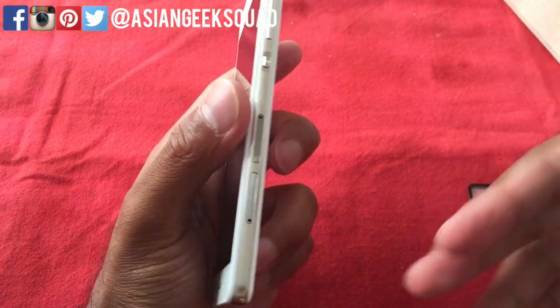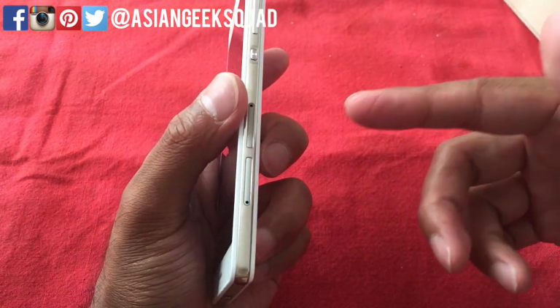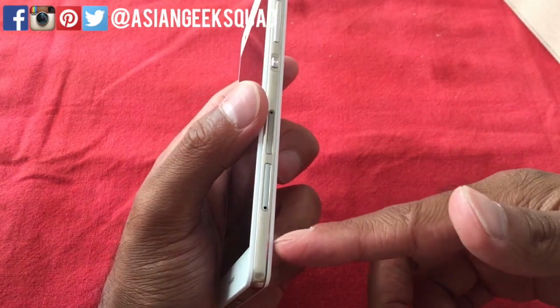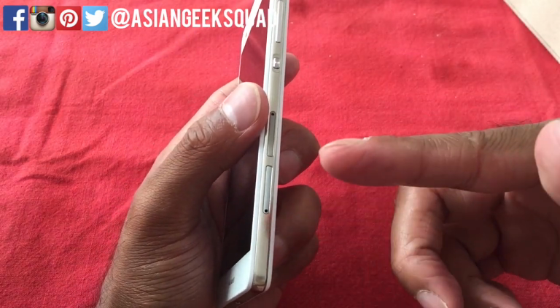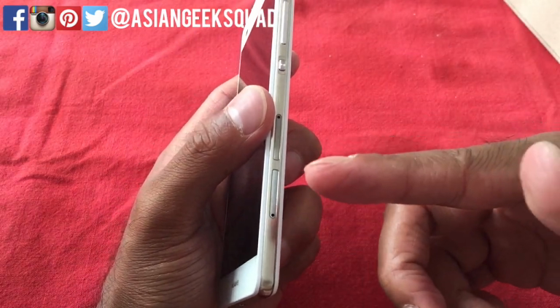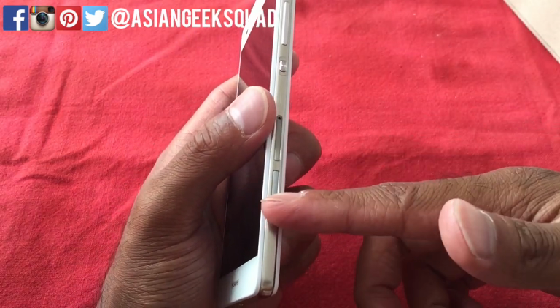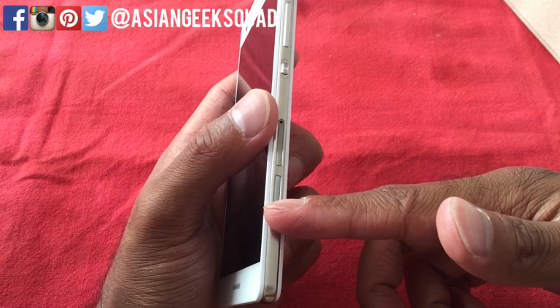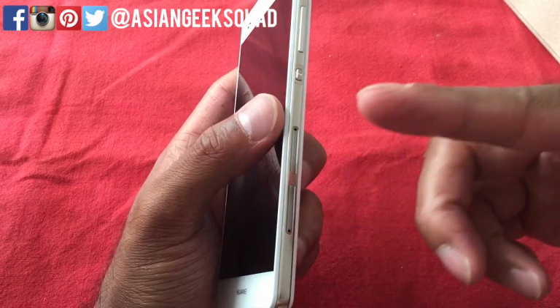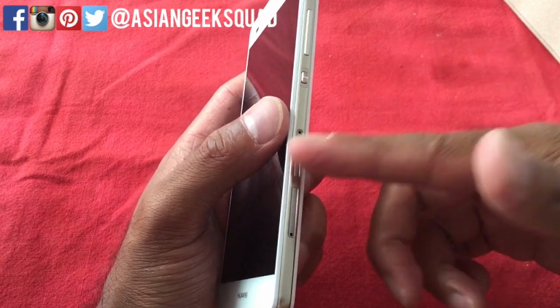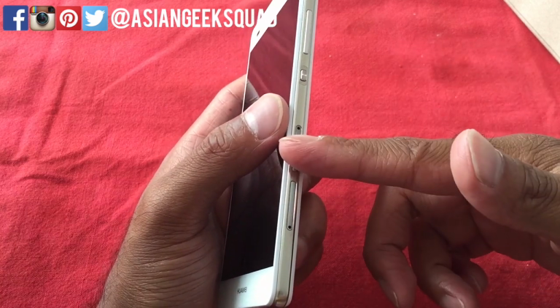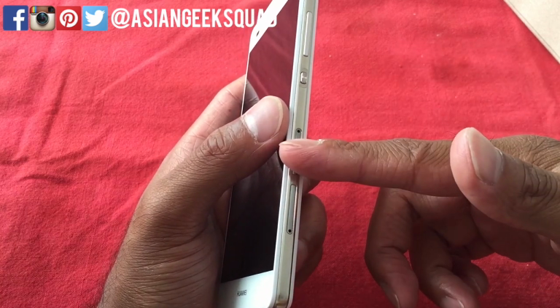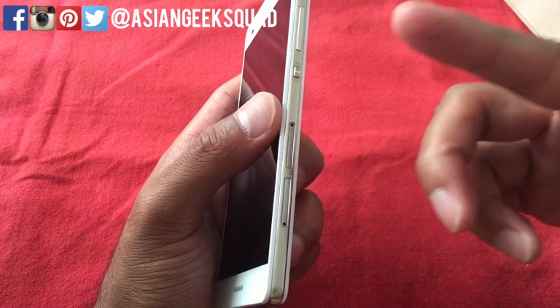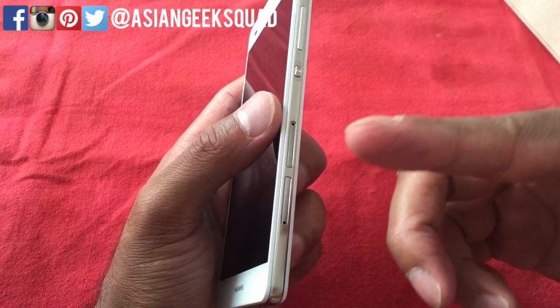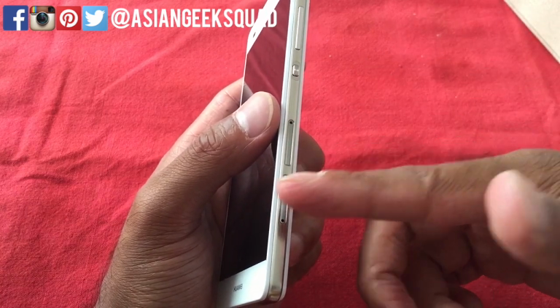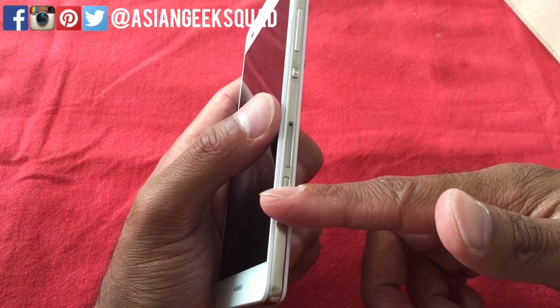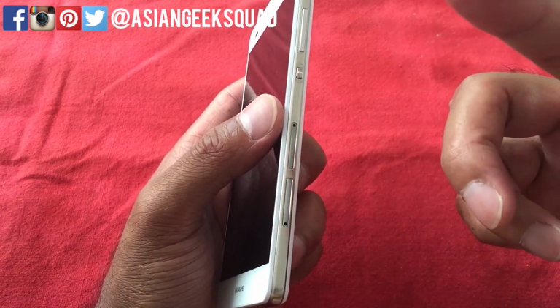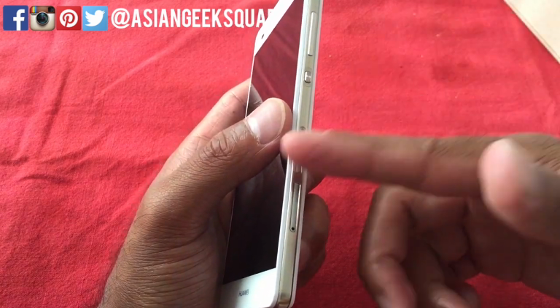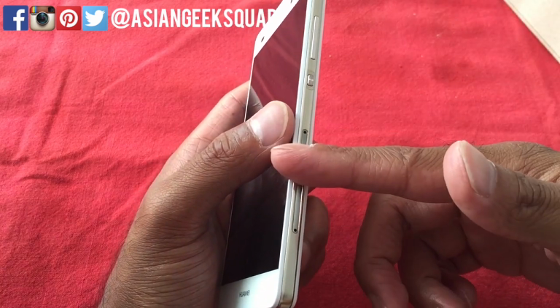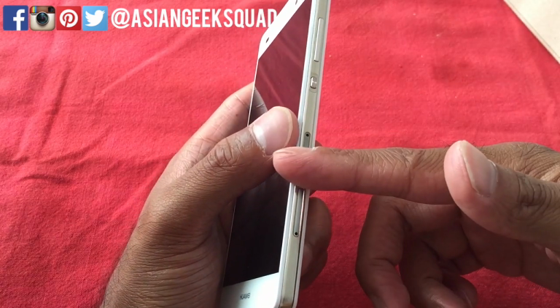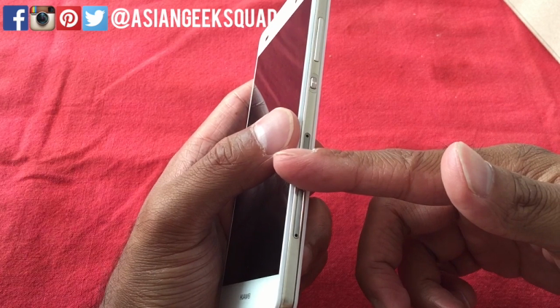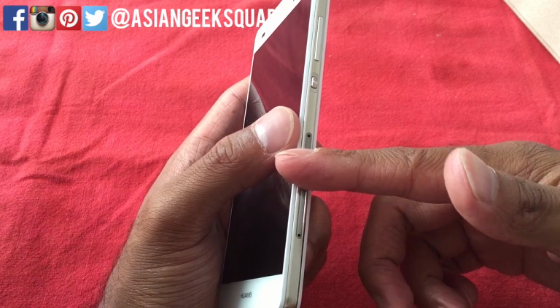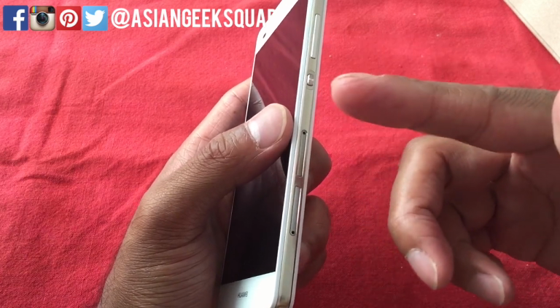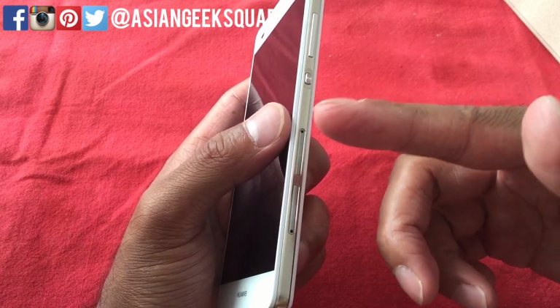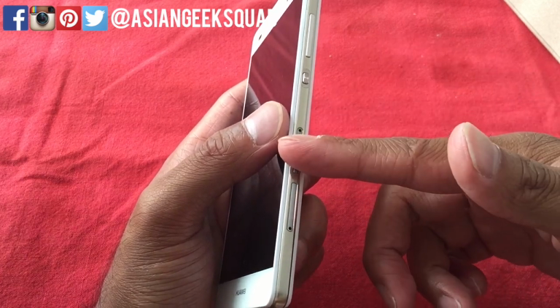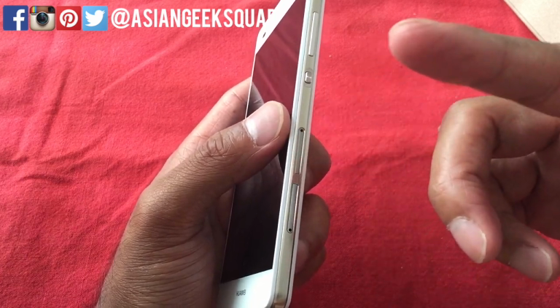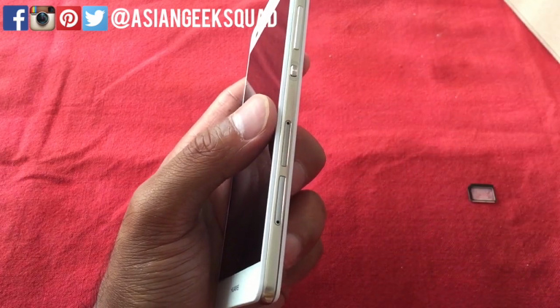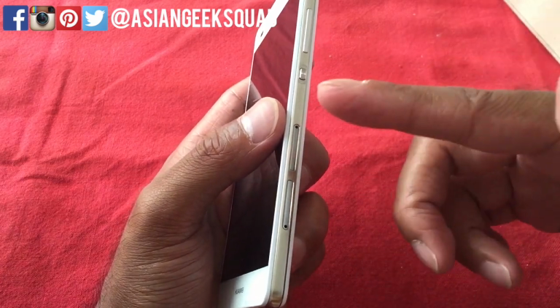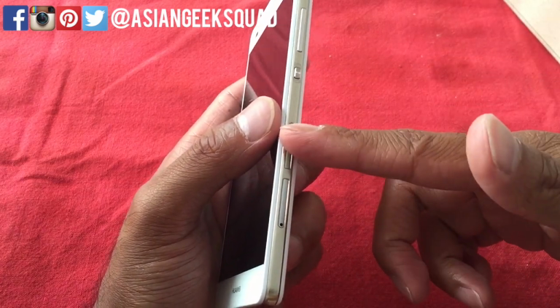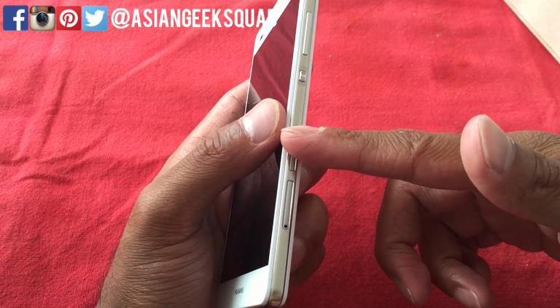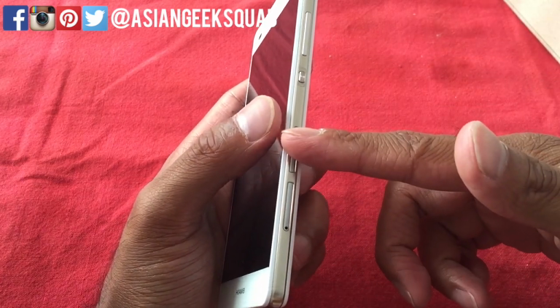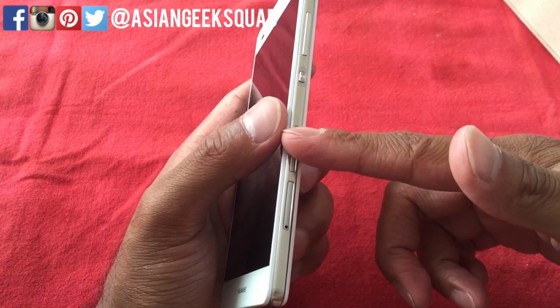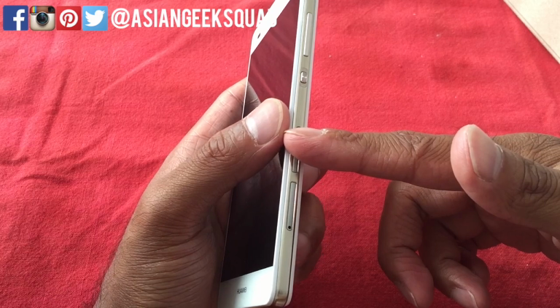So you have different combinations: you can use the micro SIM card with a micro SD card, or a micro SIM card with a nano SIM card, or just a nano SIM card with a micro SD card.